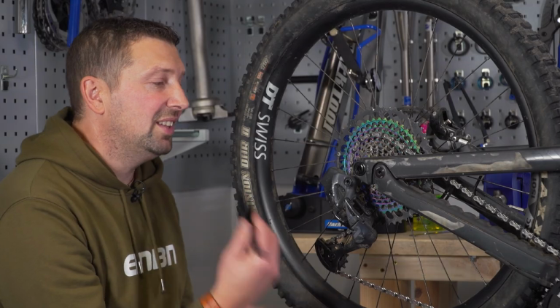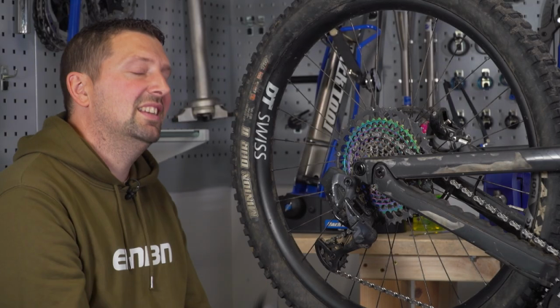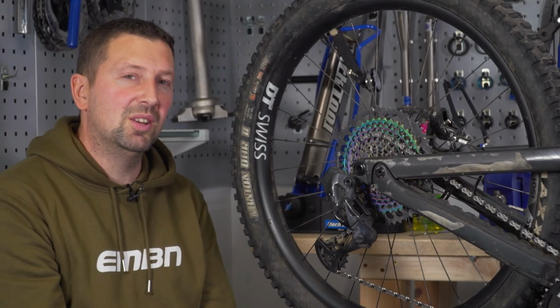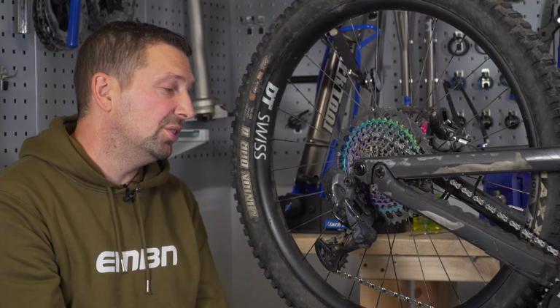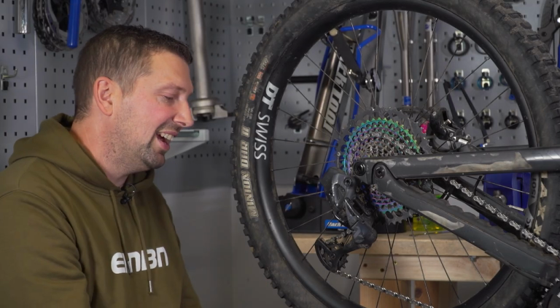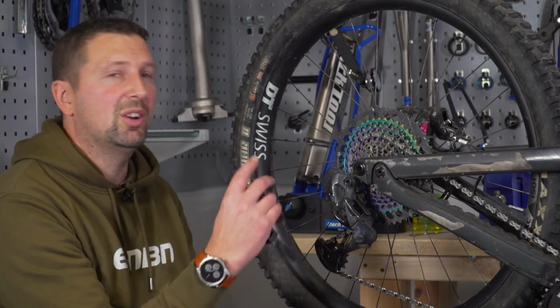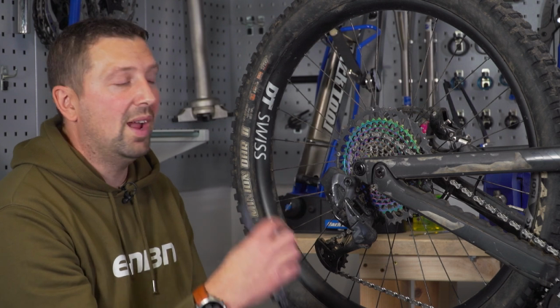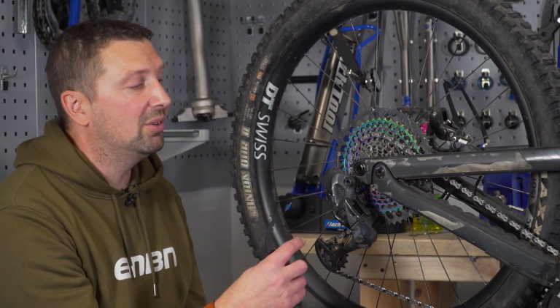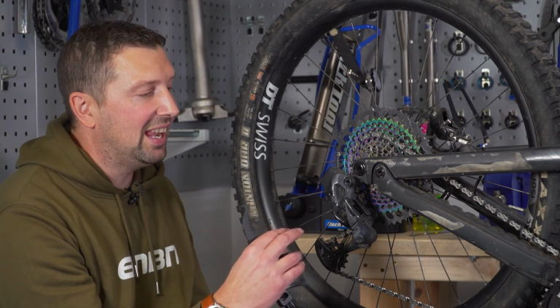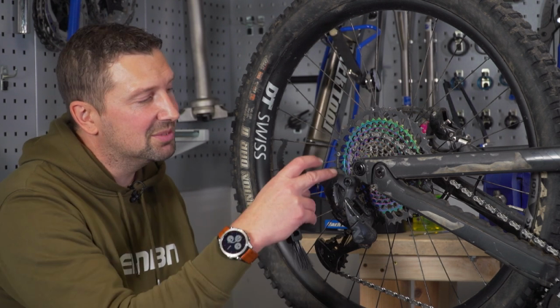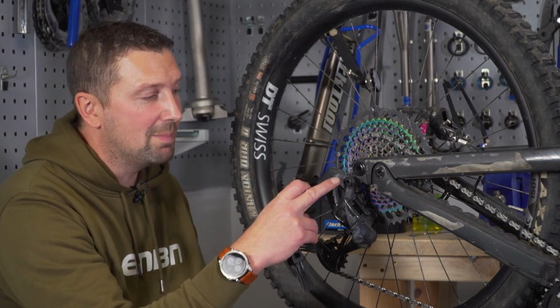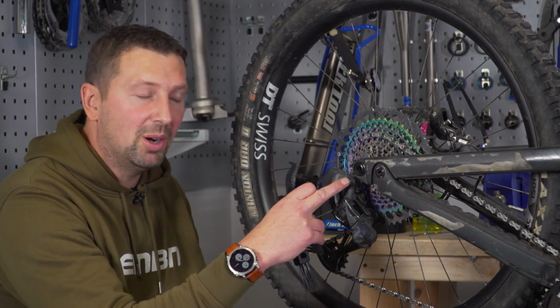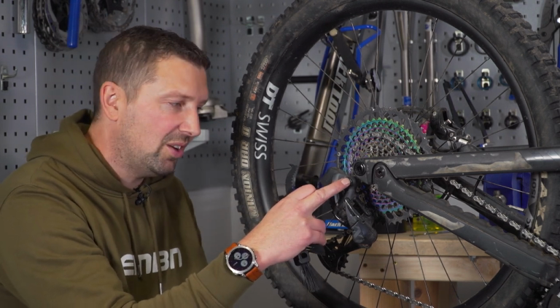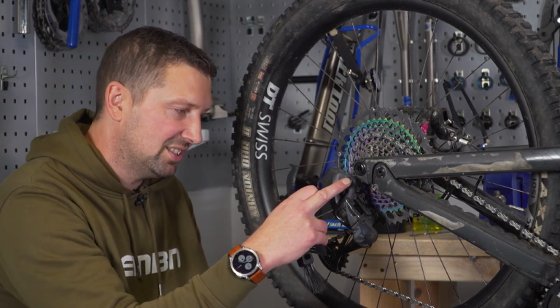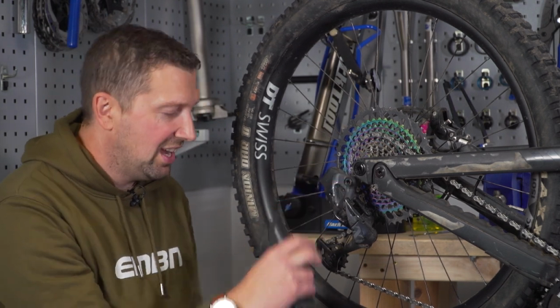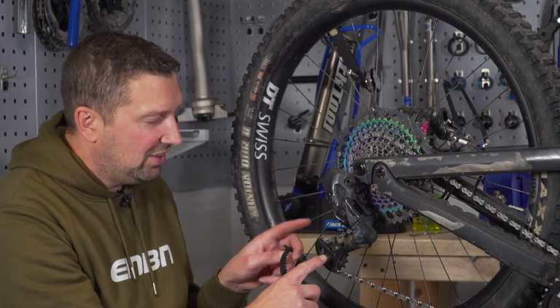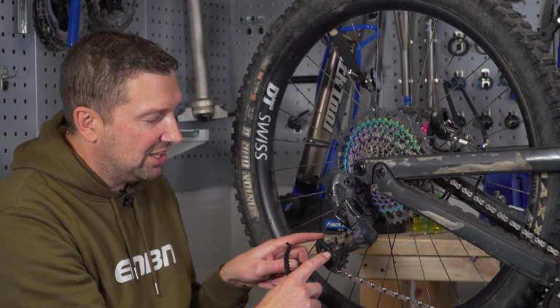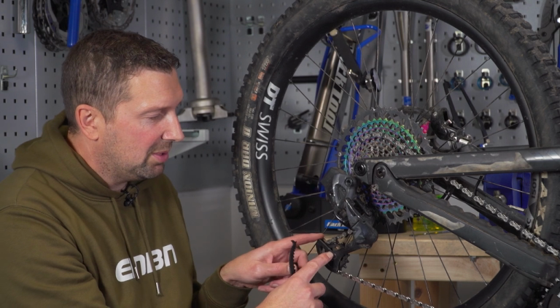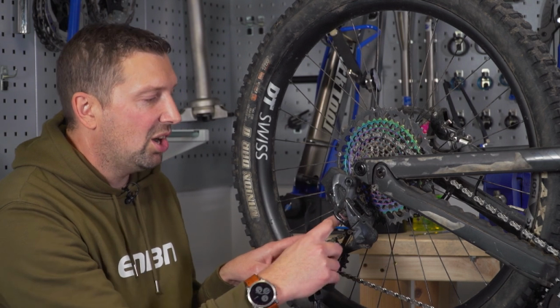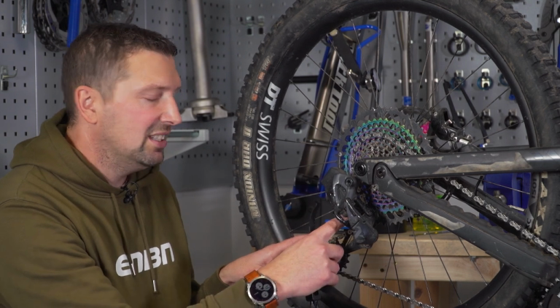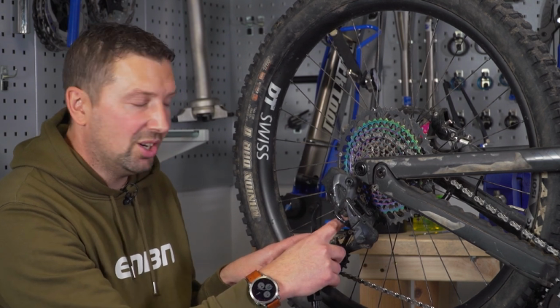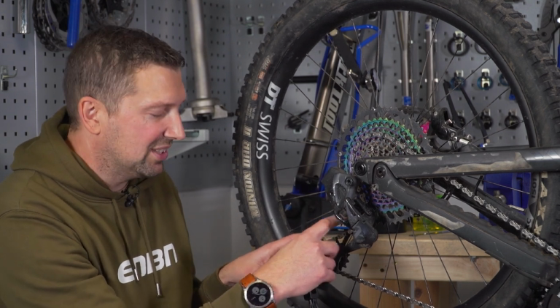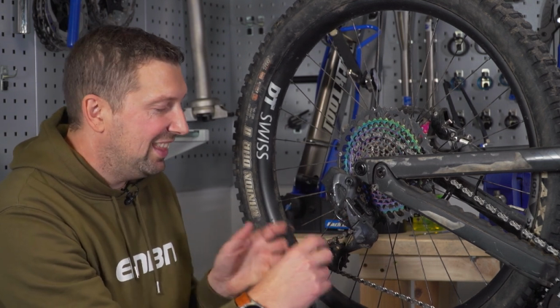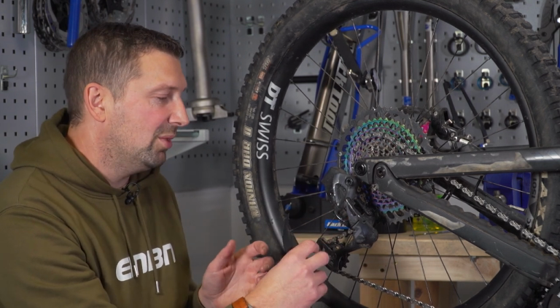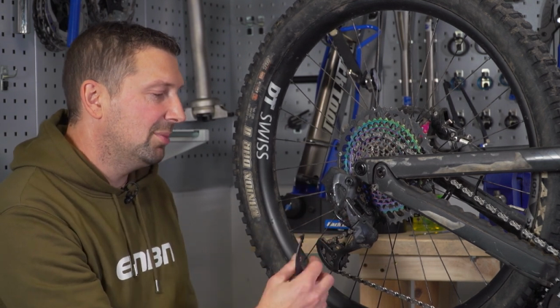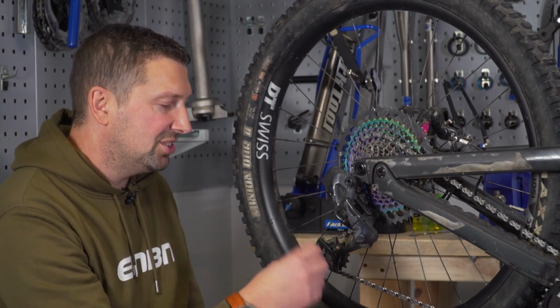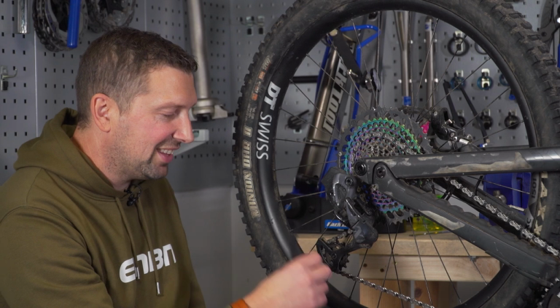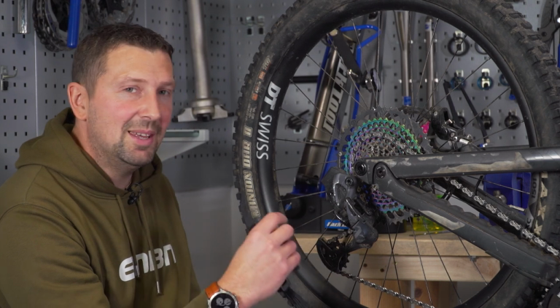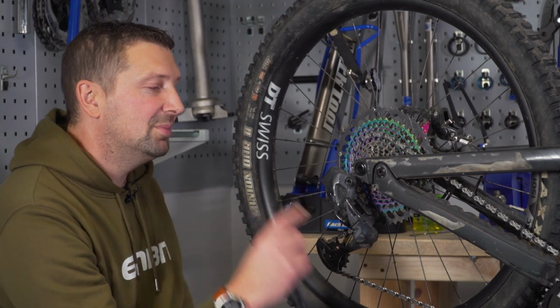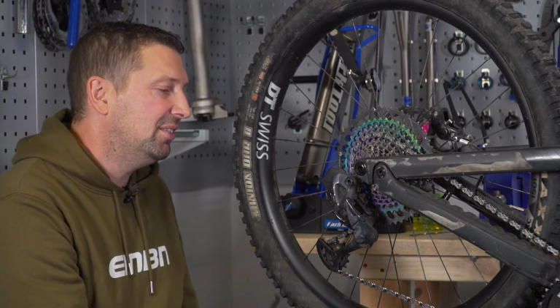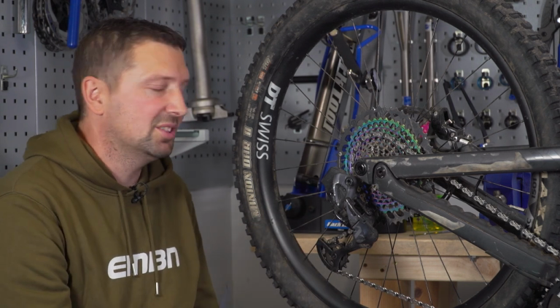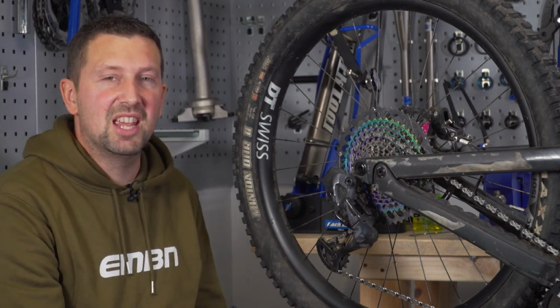The last thing to do with your derailleur is have a quick whip around with an allen key. Just make sure the mounting bolt itself is nice and tight. You've usually got a couple of bolts holding in the jockey wheels — these are quite prone to coming loose, so just check that they're nipped up to the manufacturer's specifications.